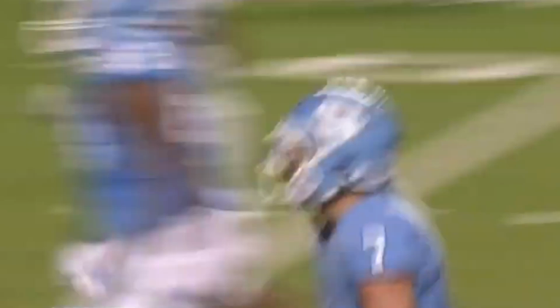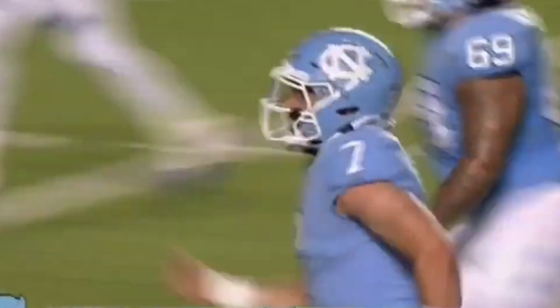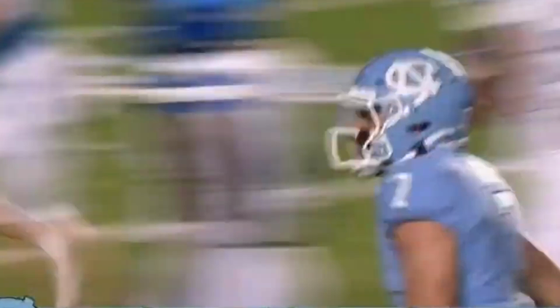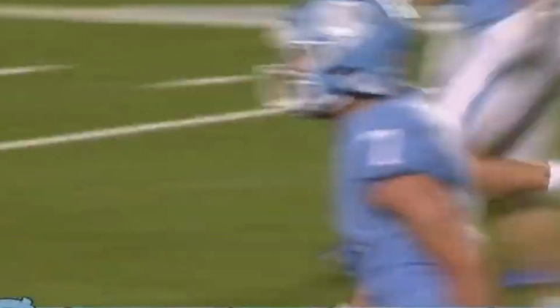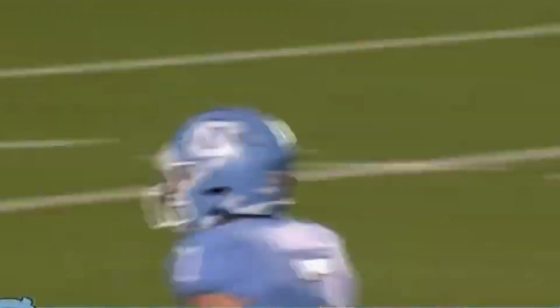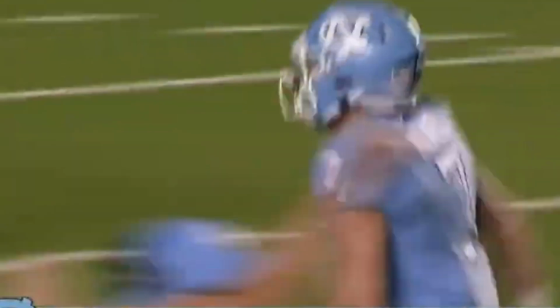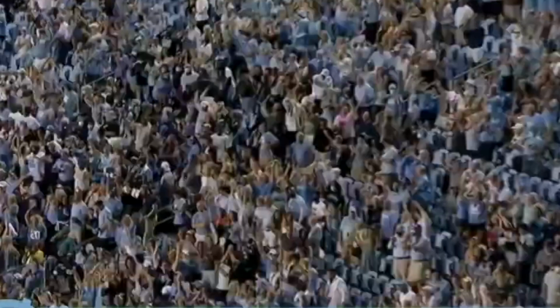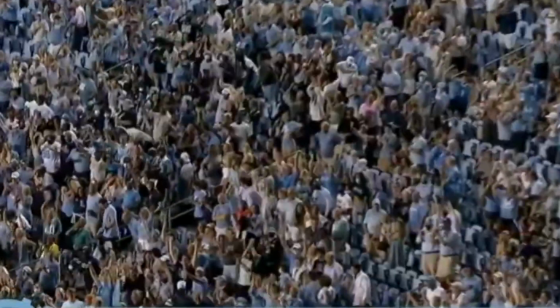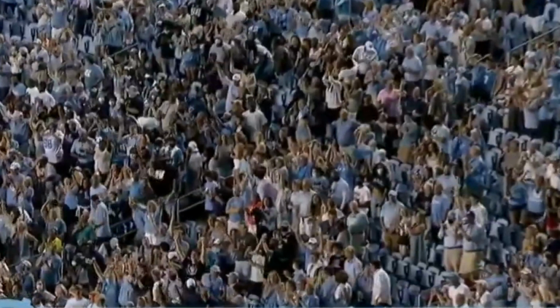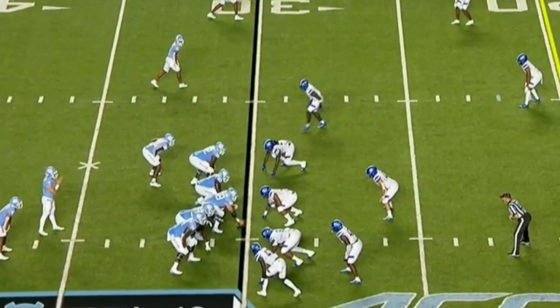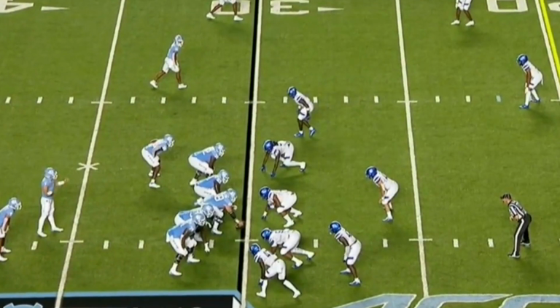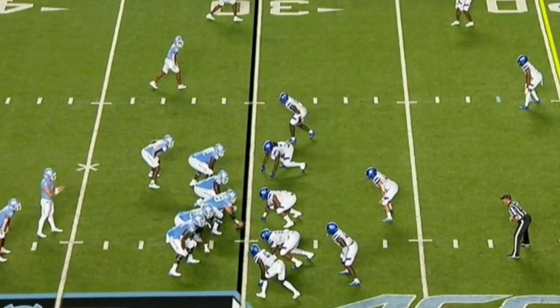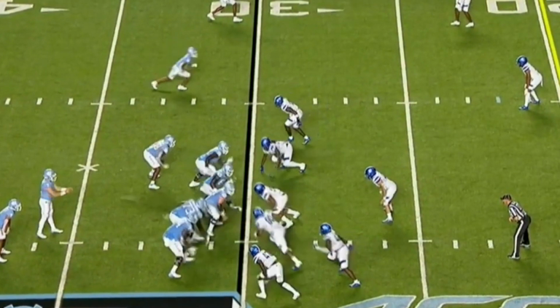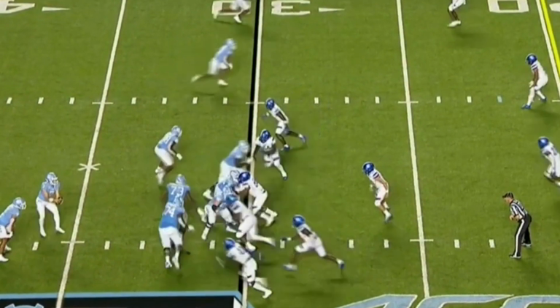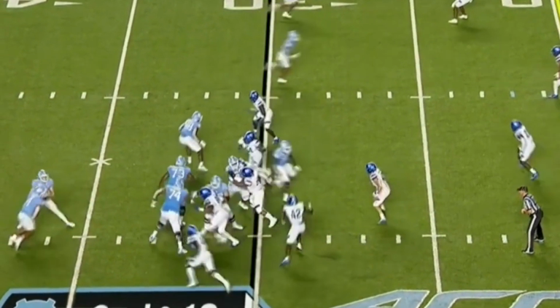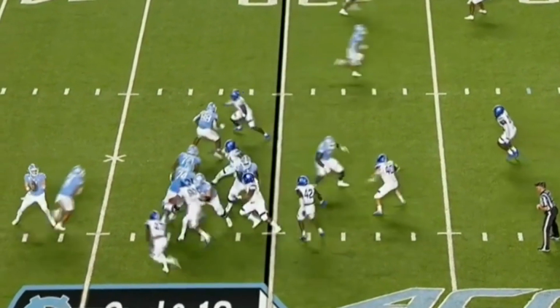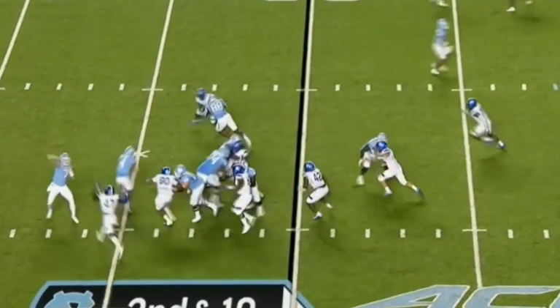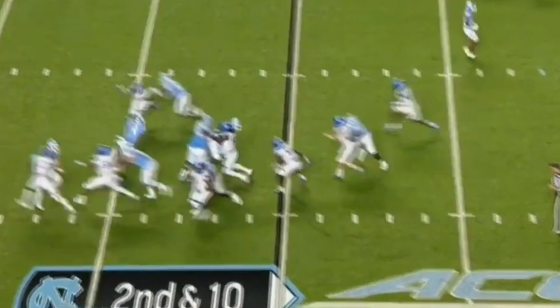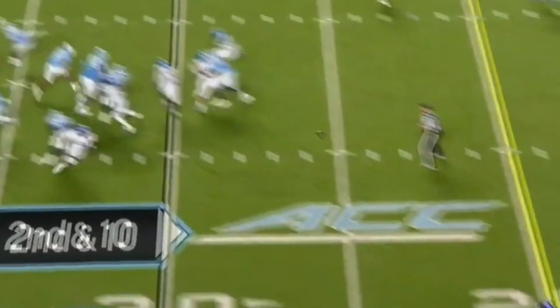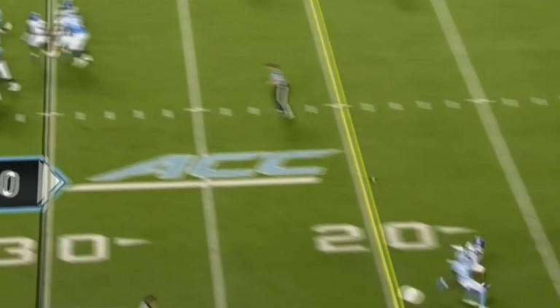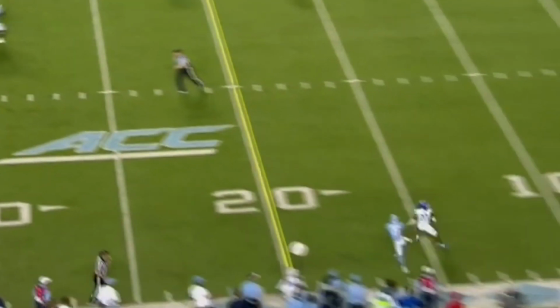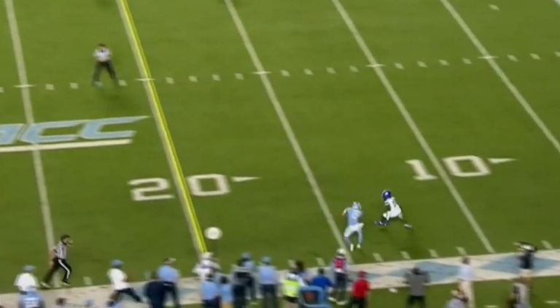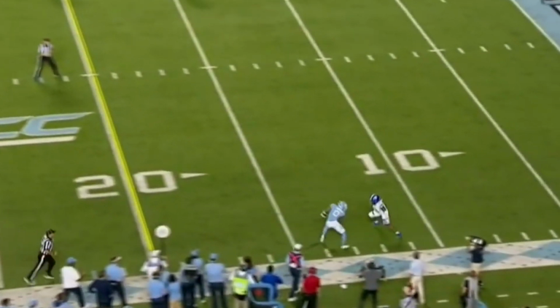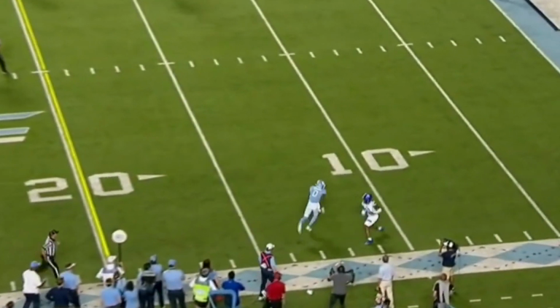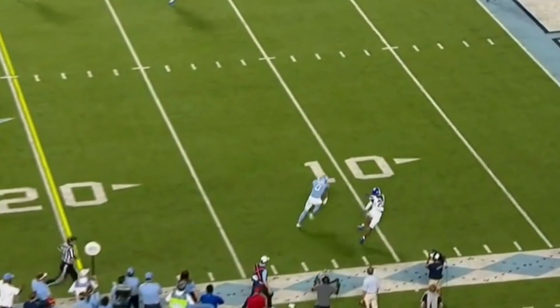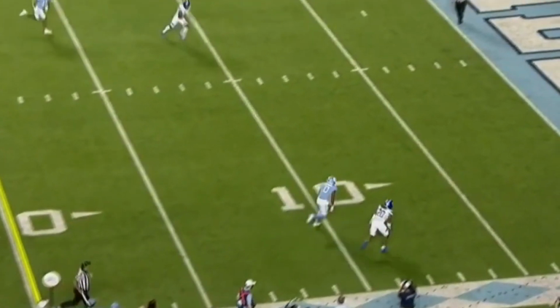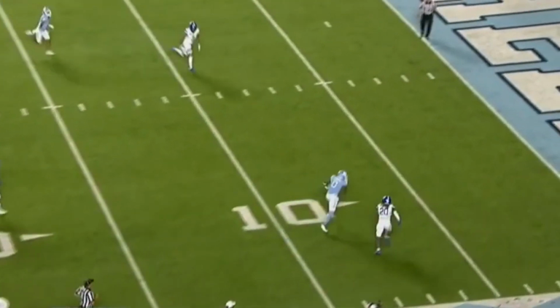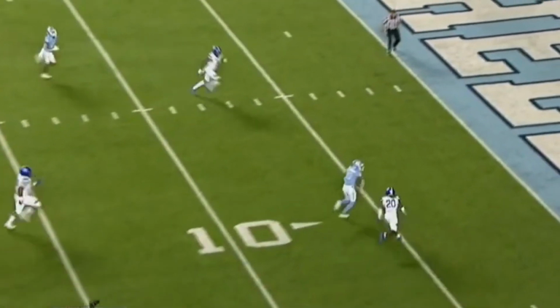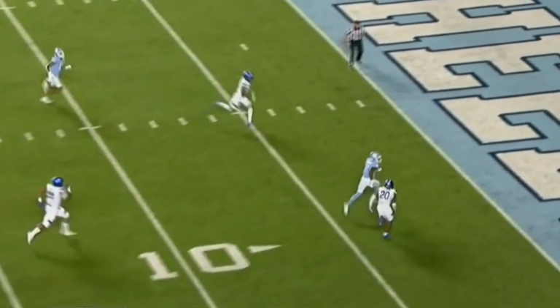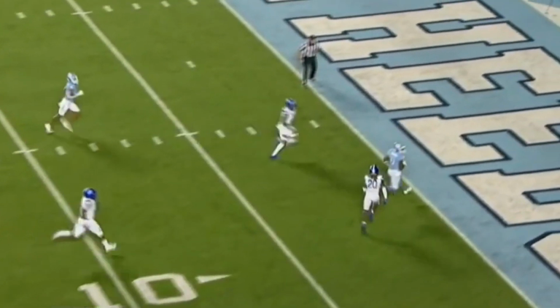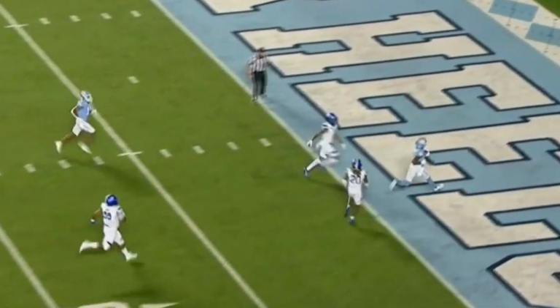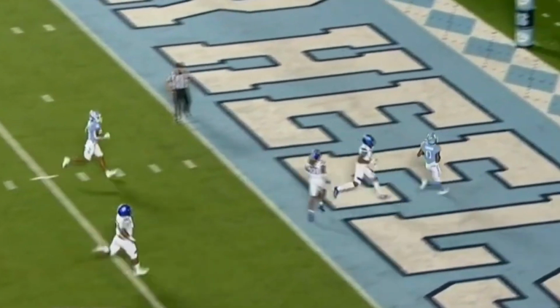Antoine Green on the business end on third down last week. Tenth play of the drive. Howell the release, the catch, Simmons to the end zone.